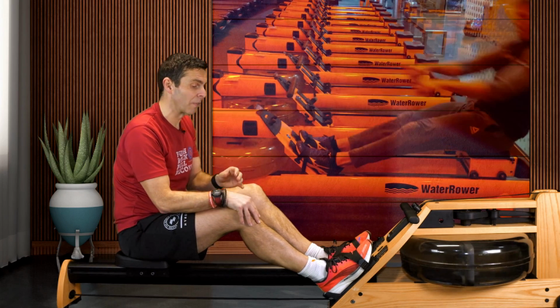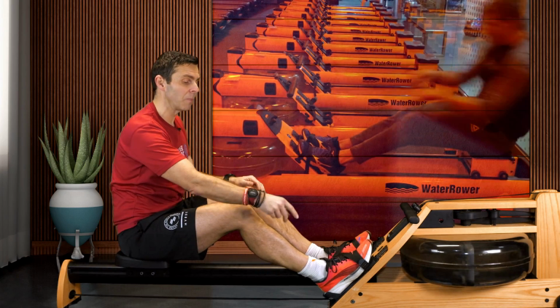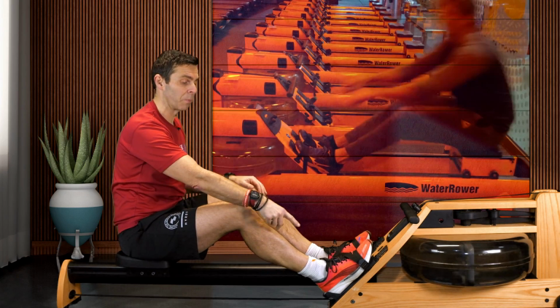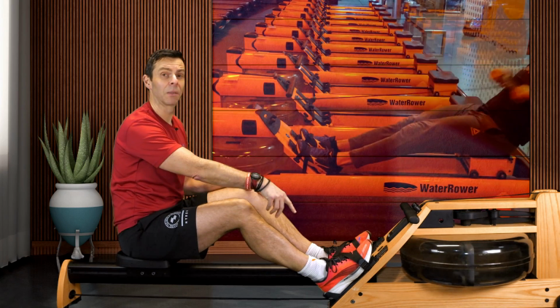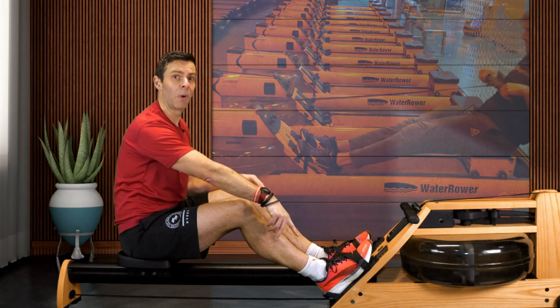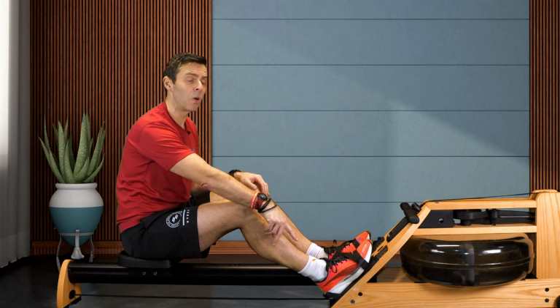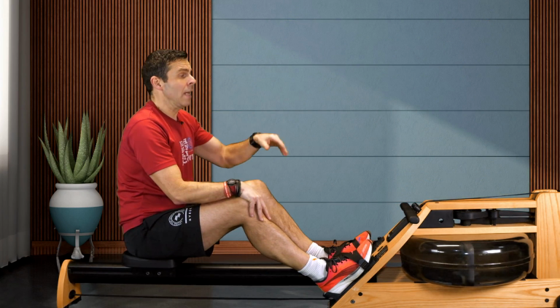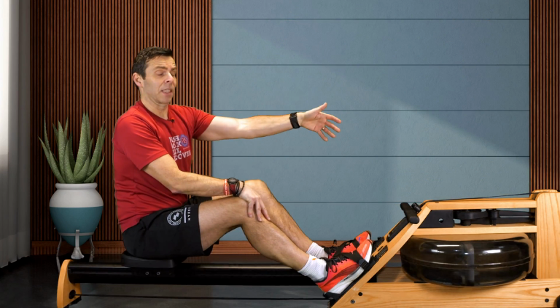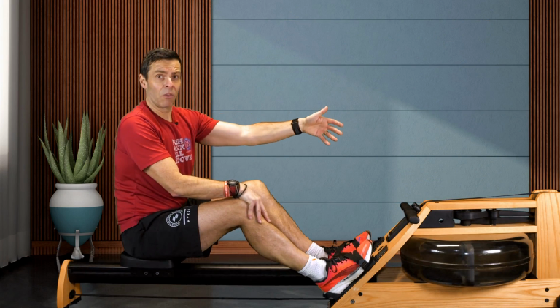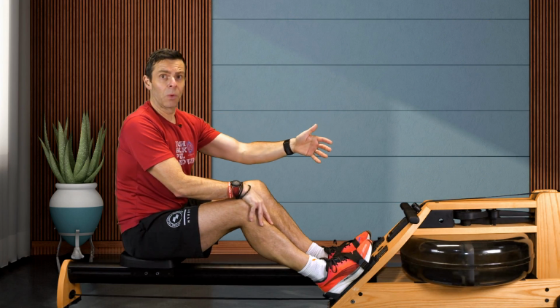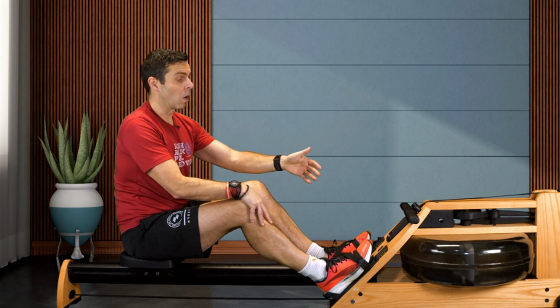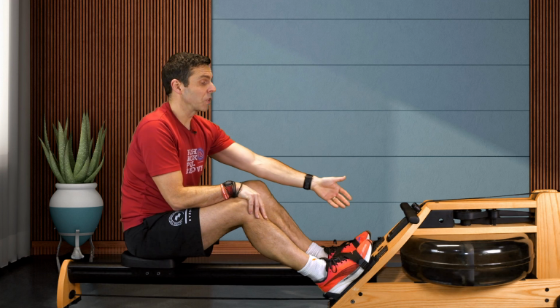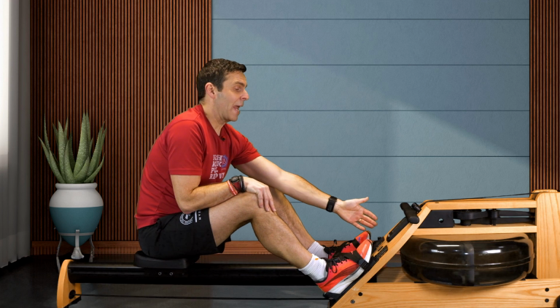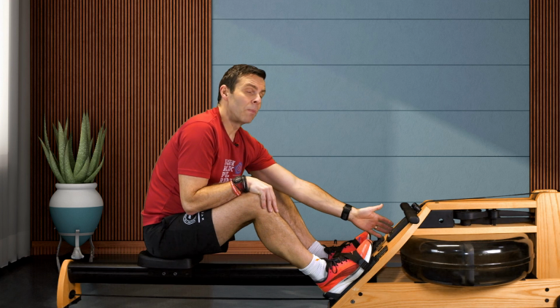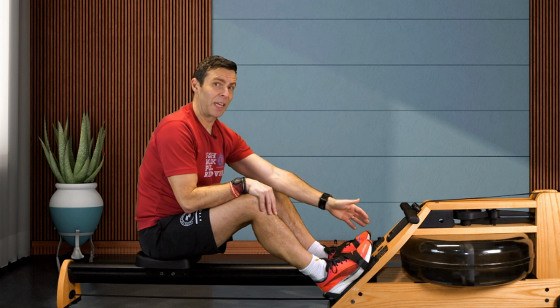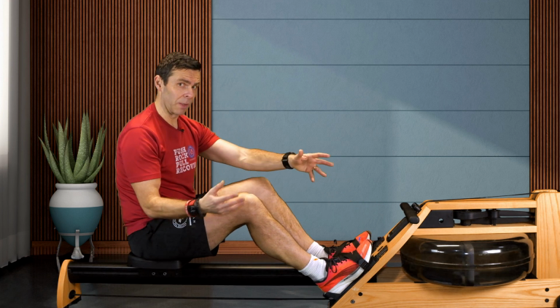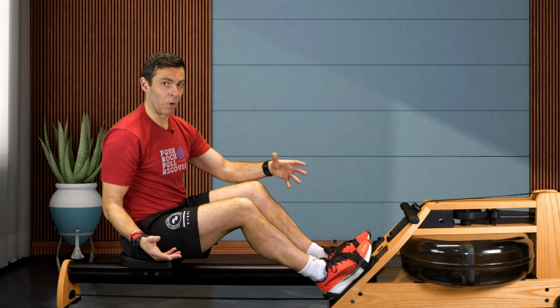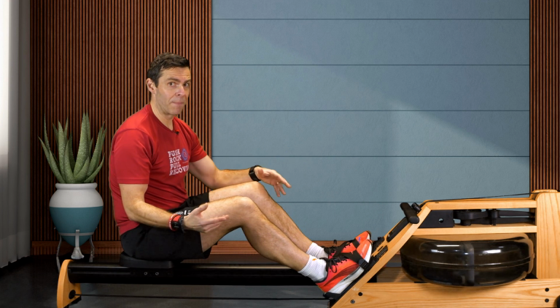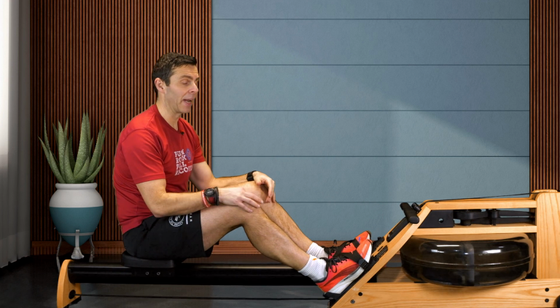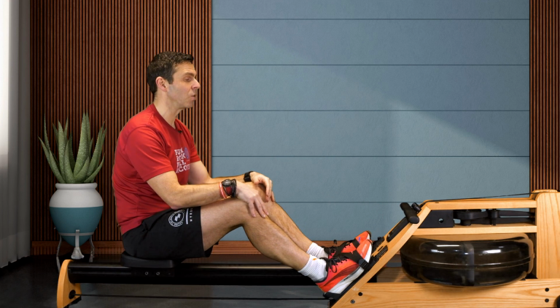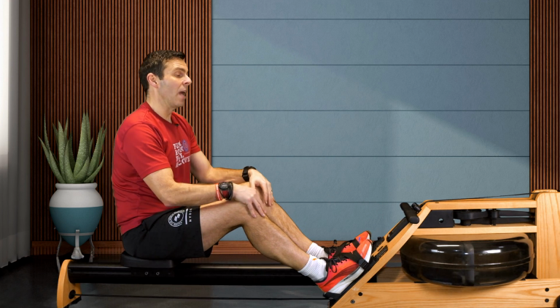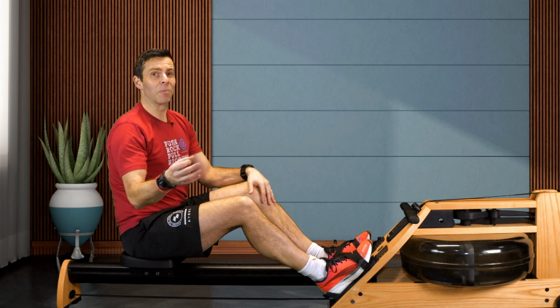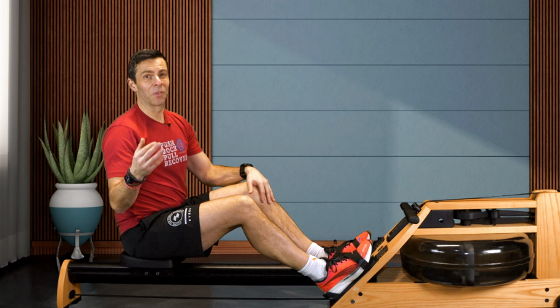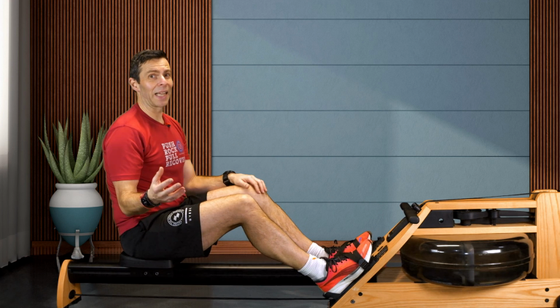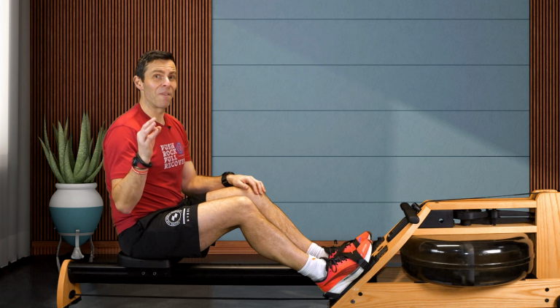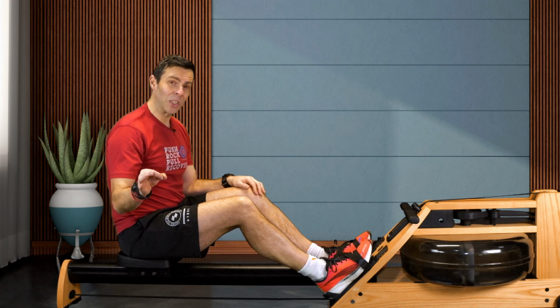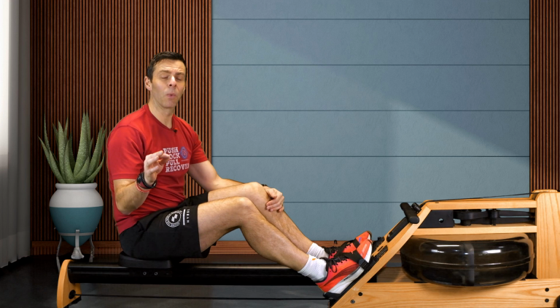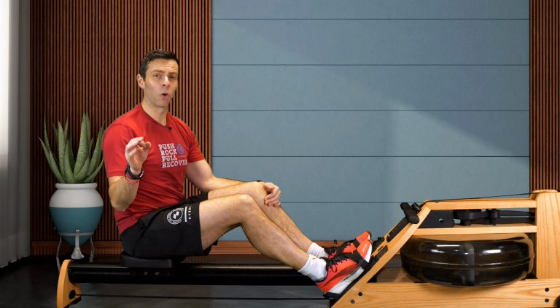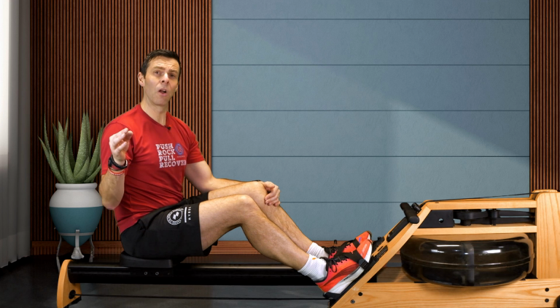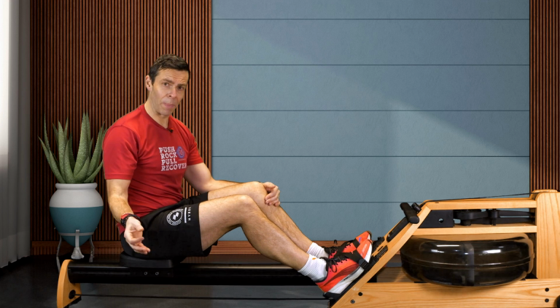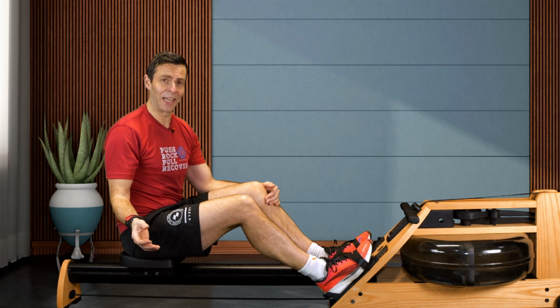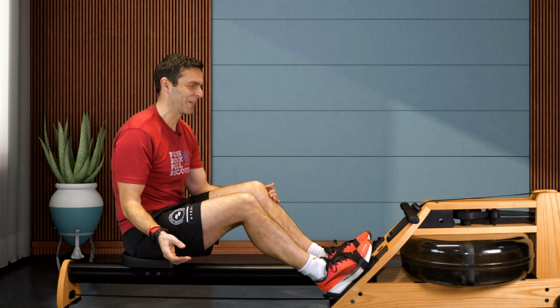I've got 100m put into my SmartRow, because this is the SmartRow version of the water rower, but I've also got the A1 monitor here just to compare both of them, and I'm going to do 100m as fast as I can first with my normal technique.